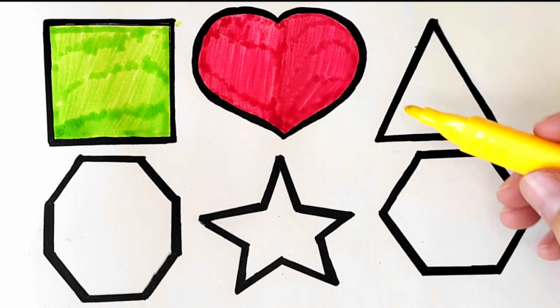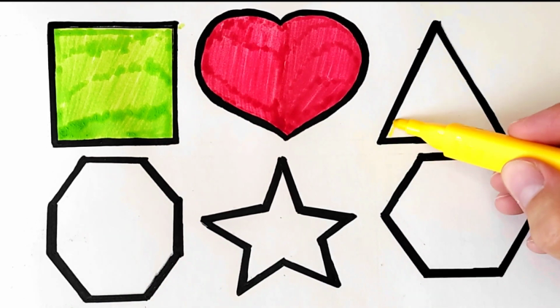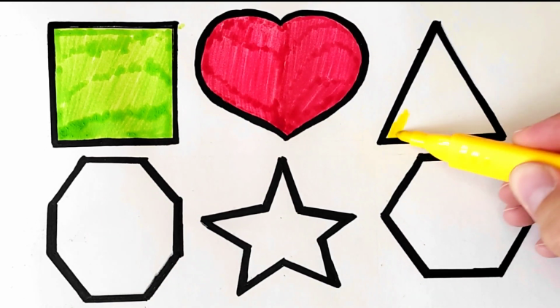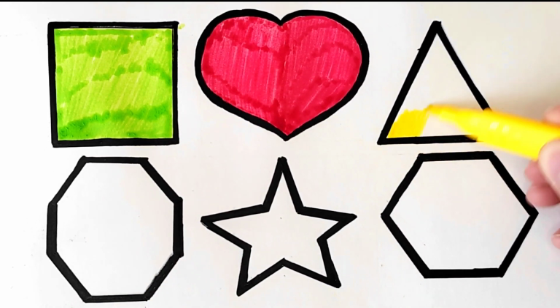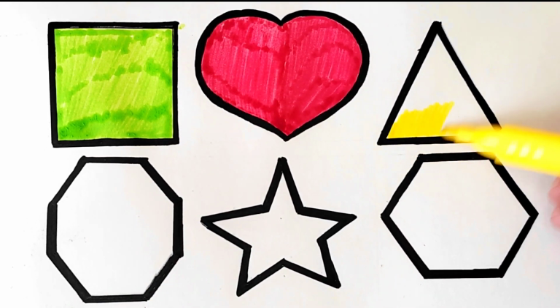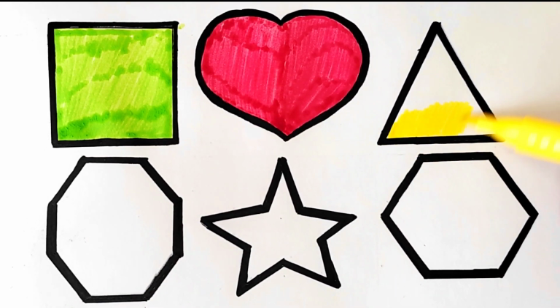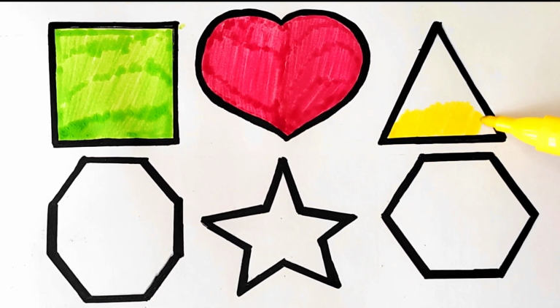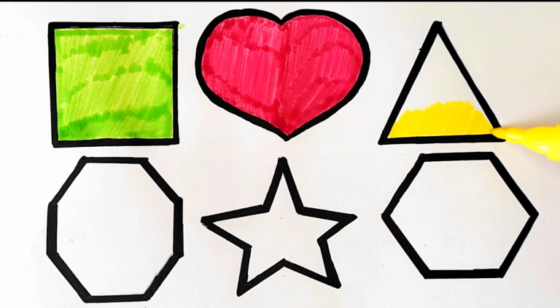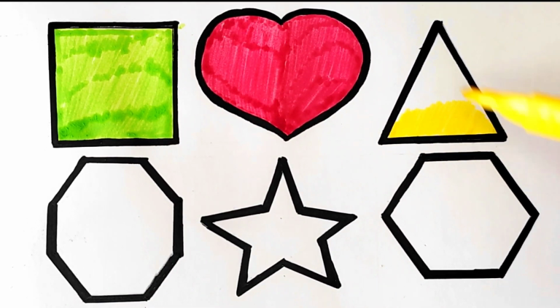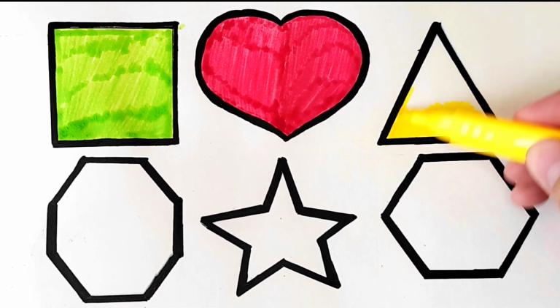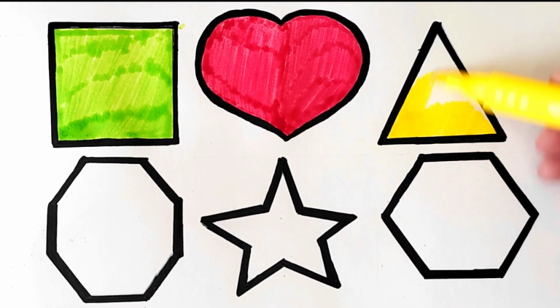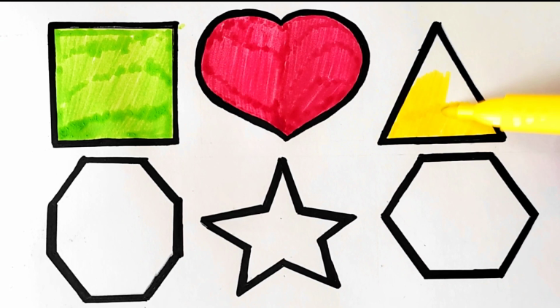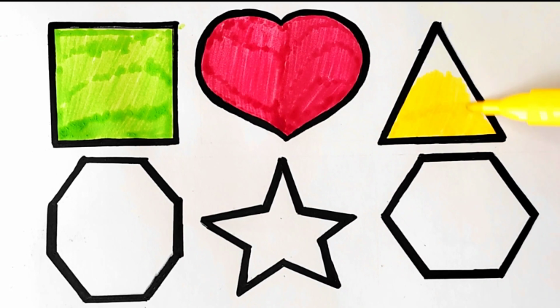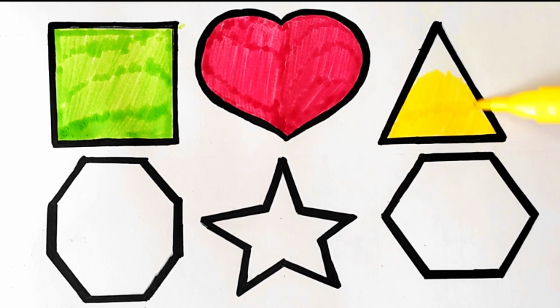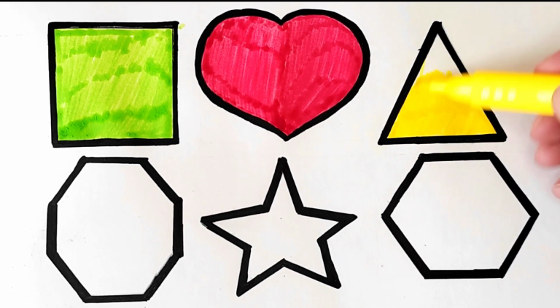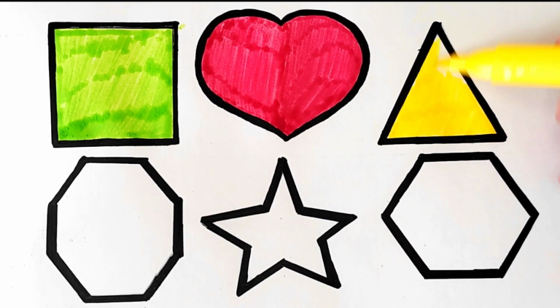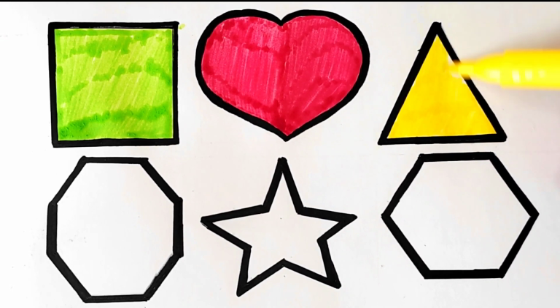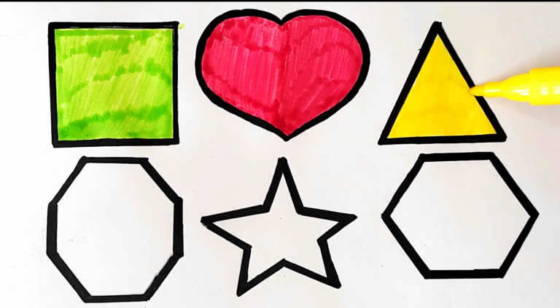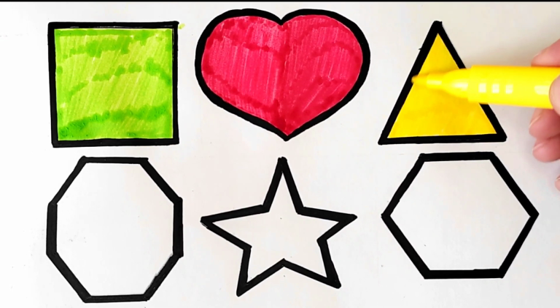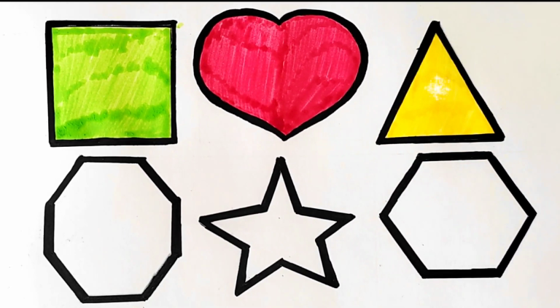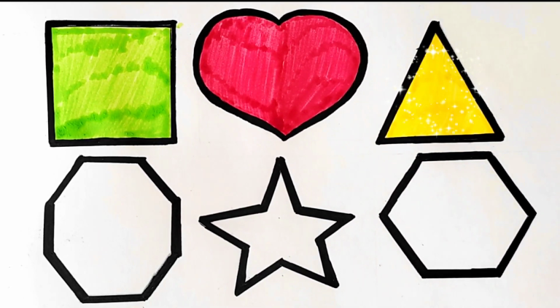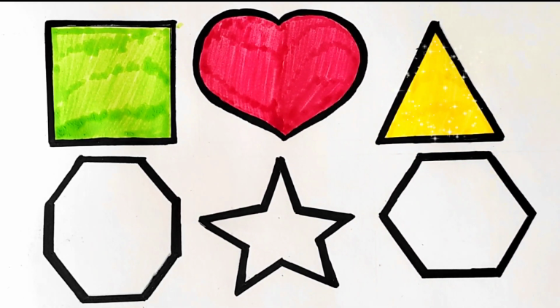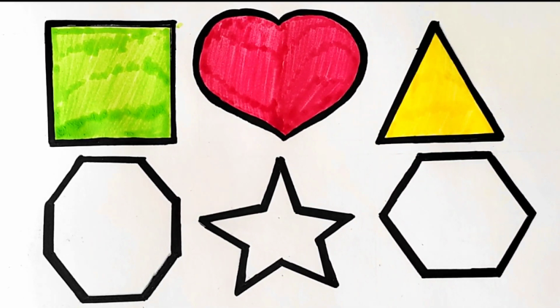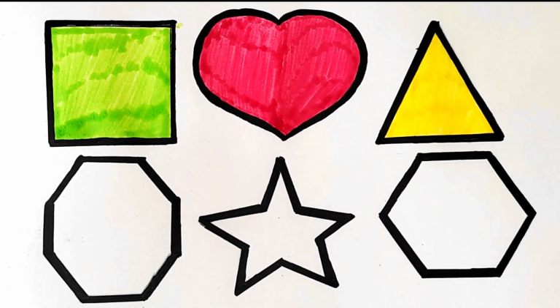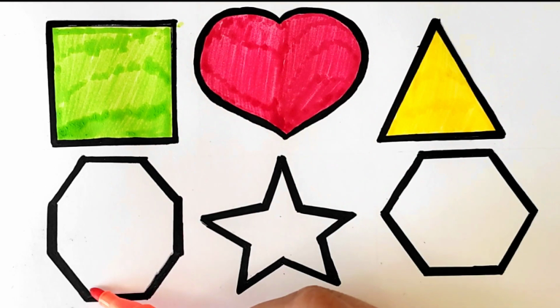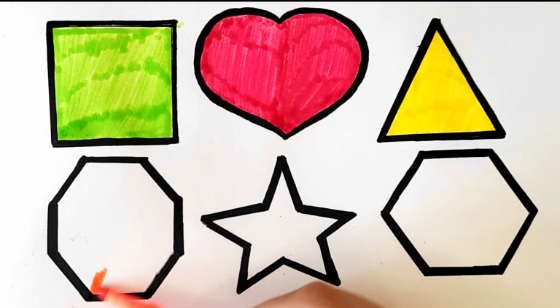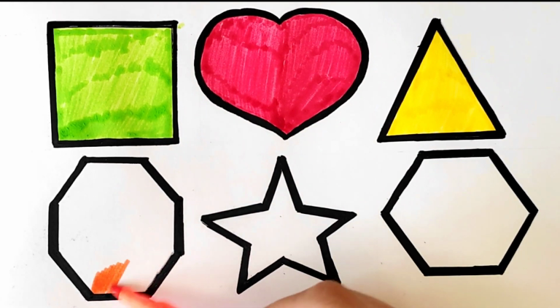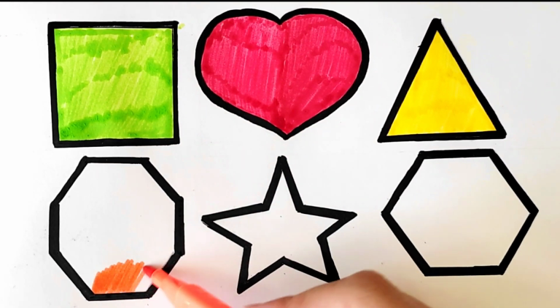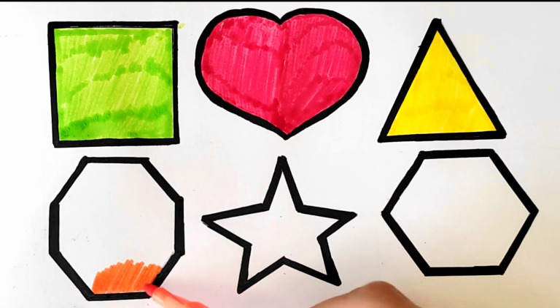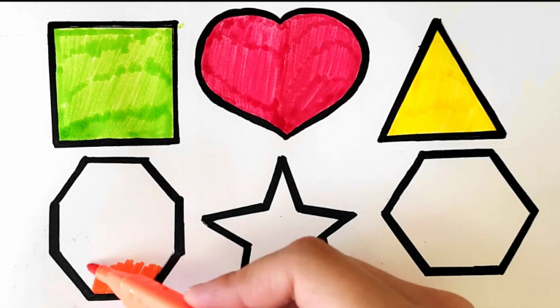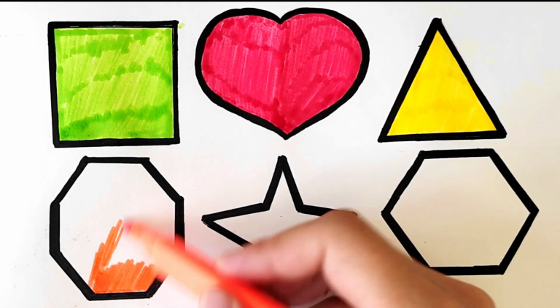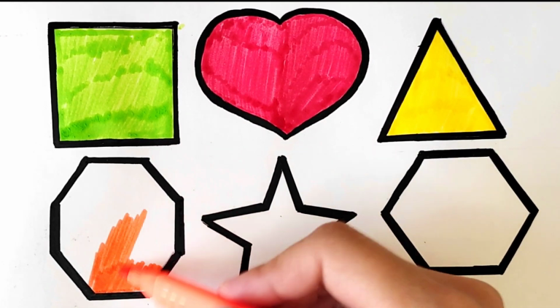Yellow color. I am coloring a hexagon with orange color.